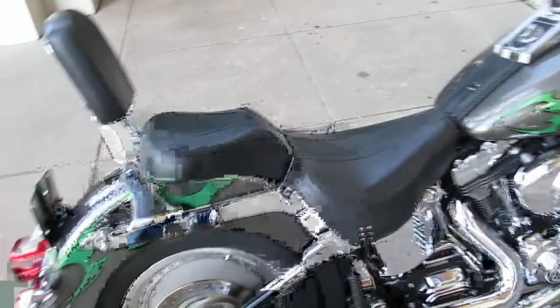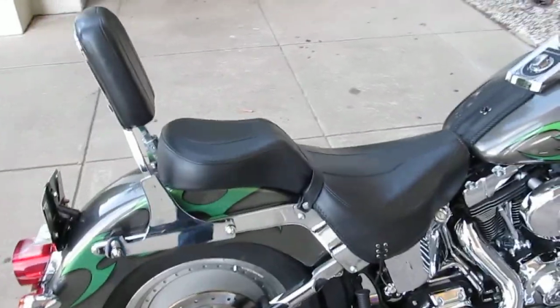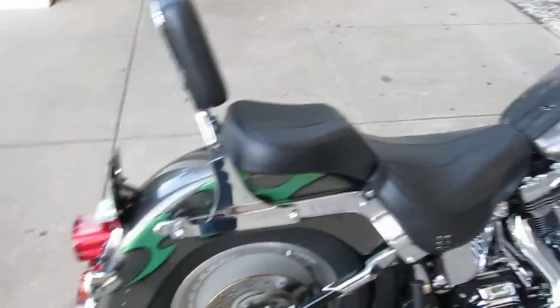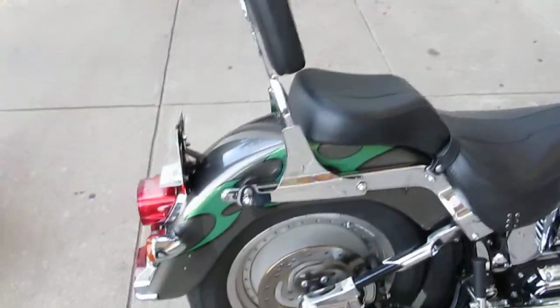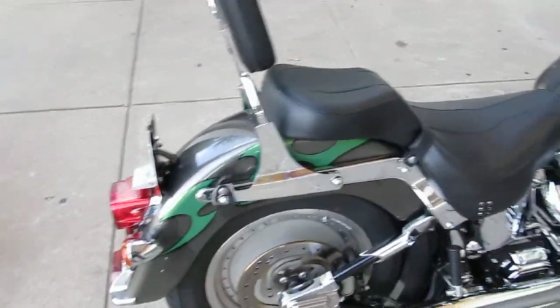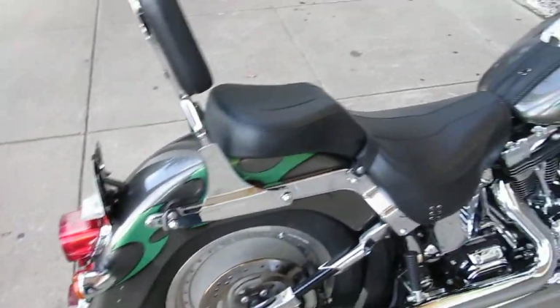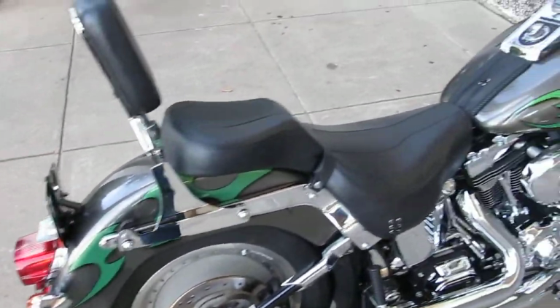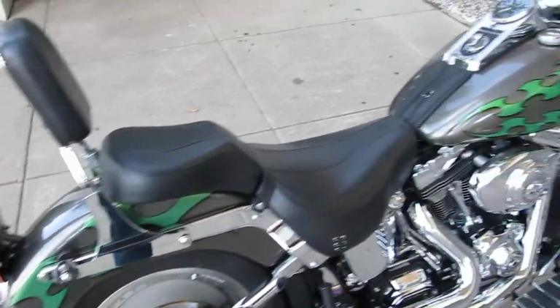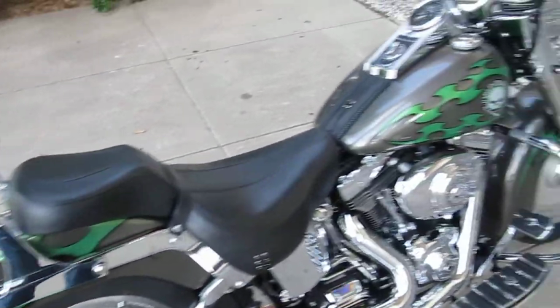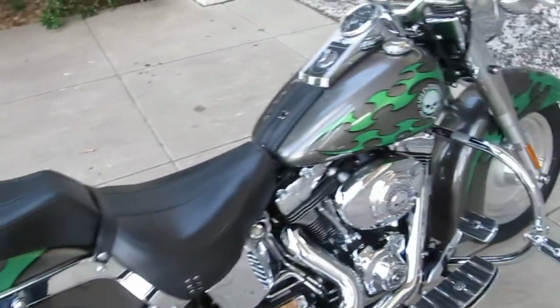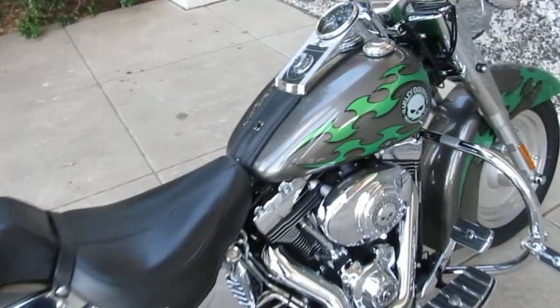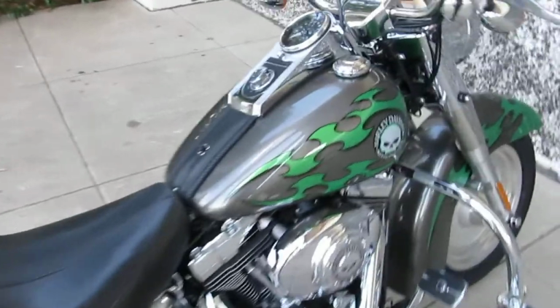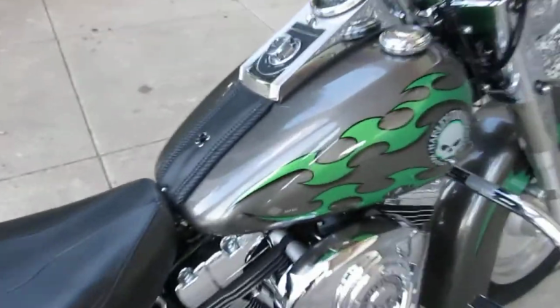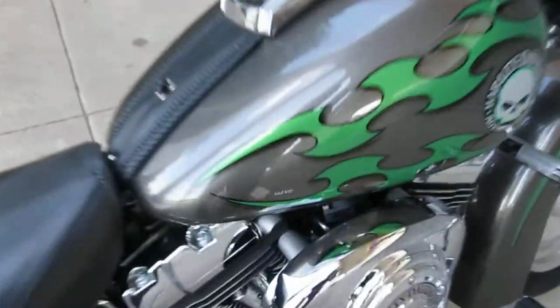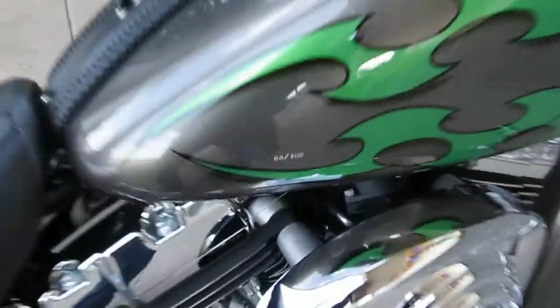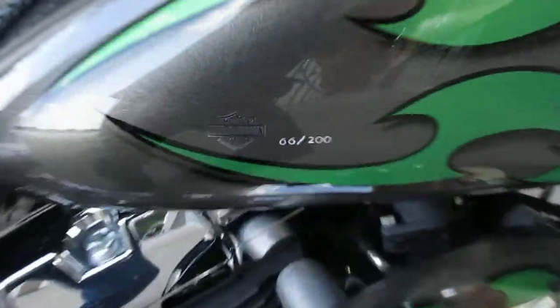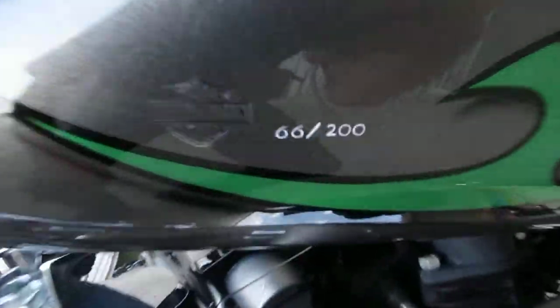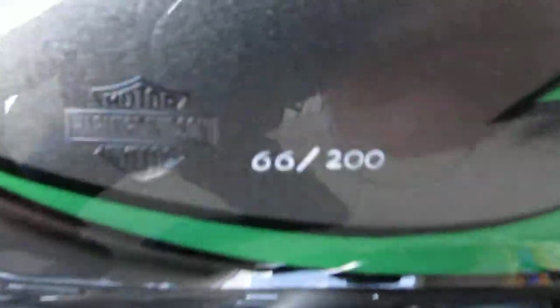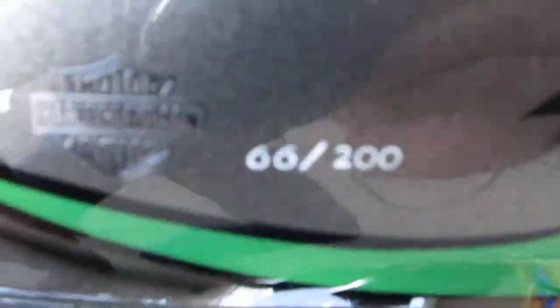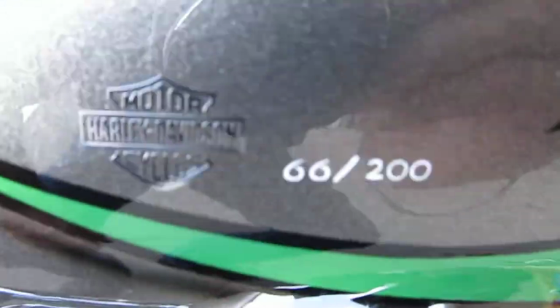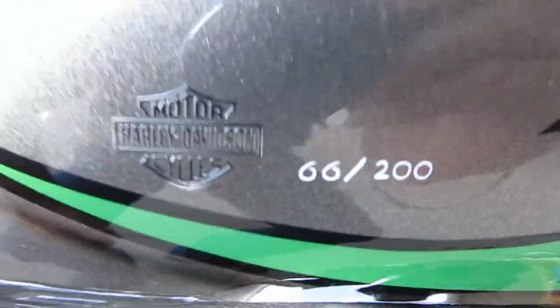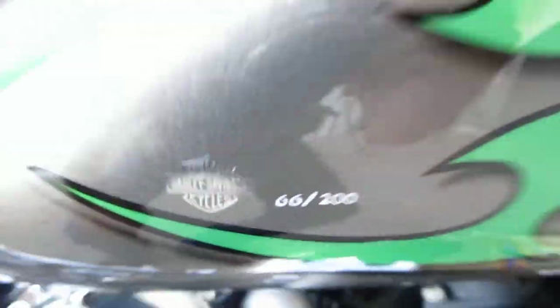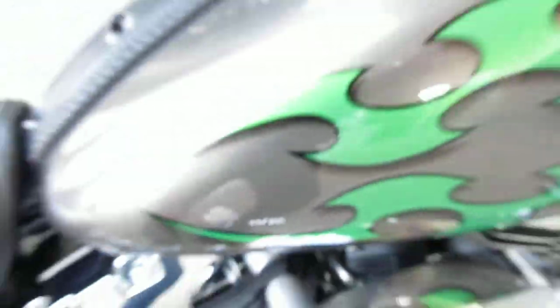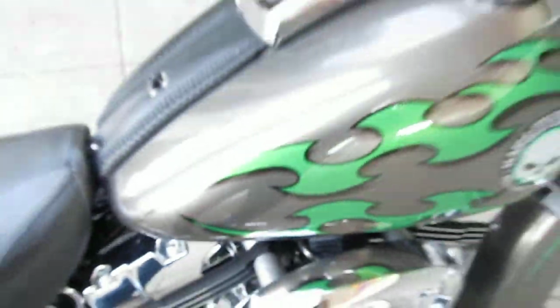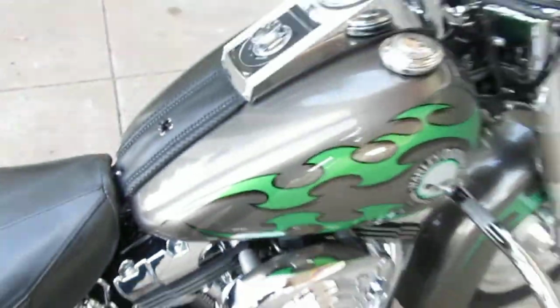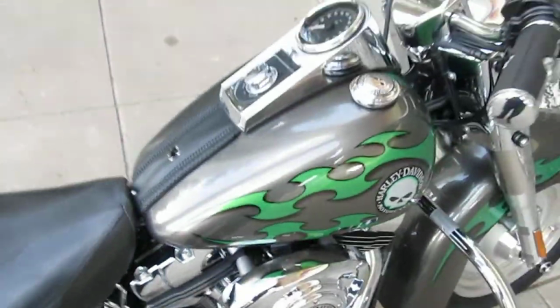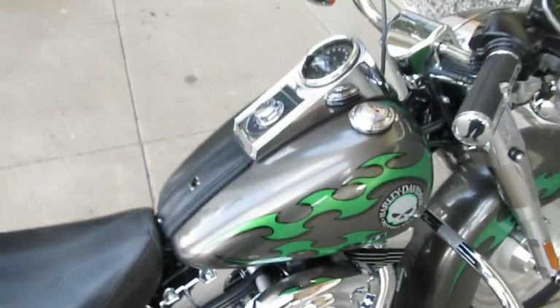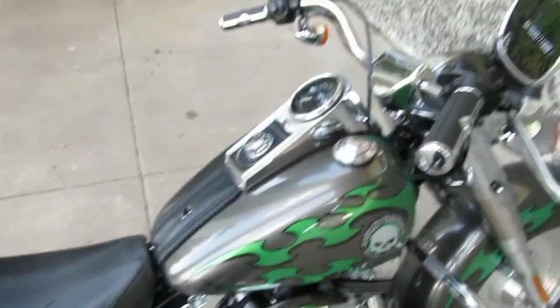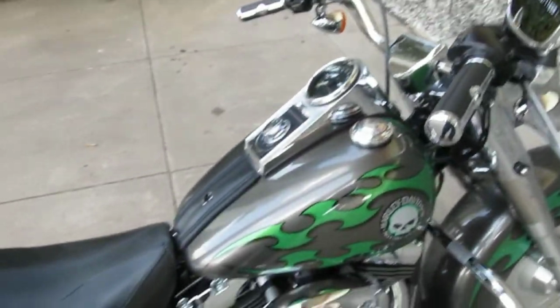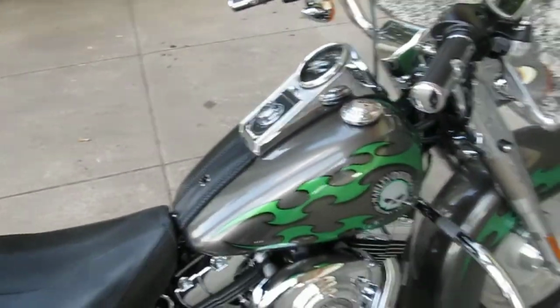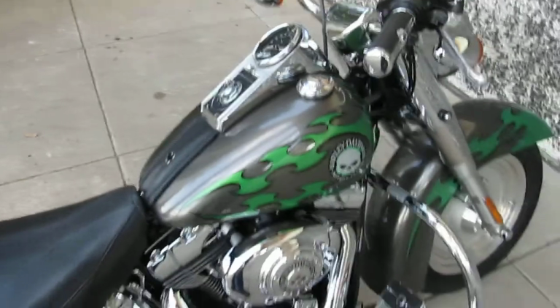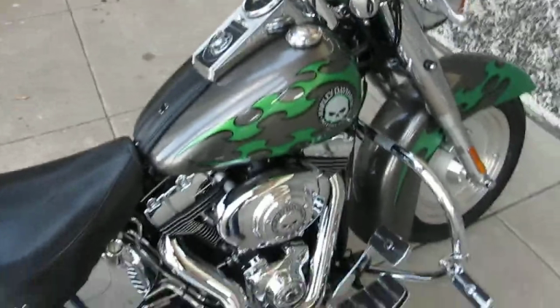The paint job on this is really cool. It's tribal art, it's number 66 out of 200, and this is a genuine Harley Davidson paint set.